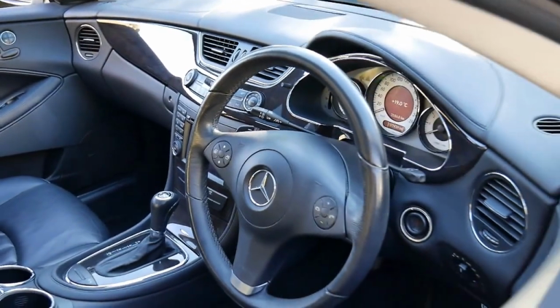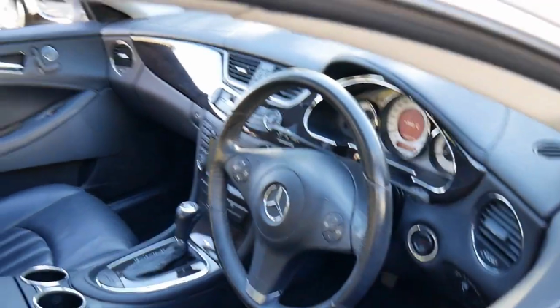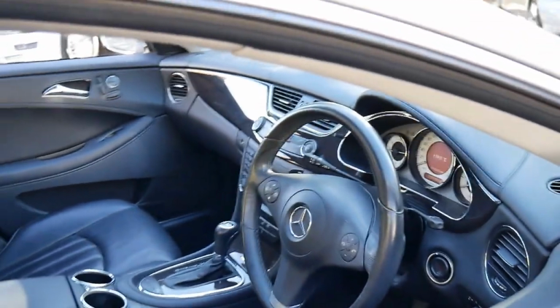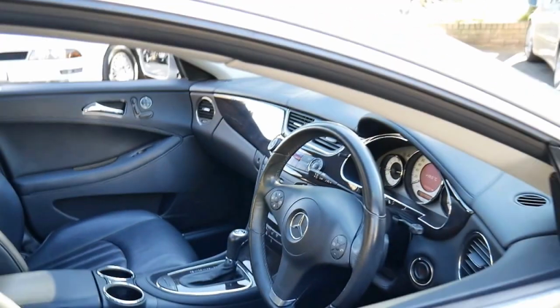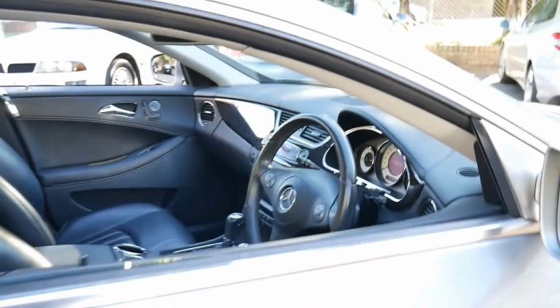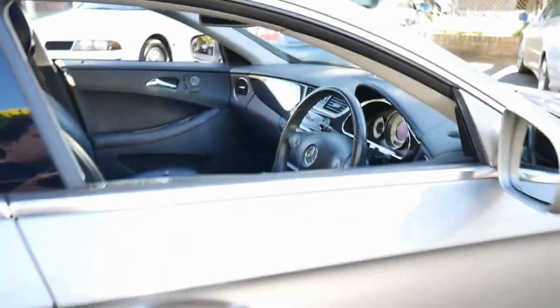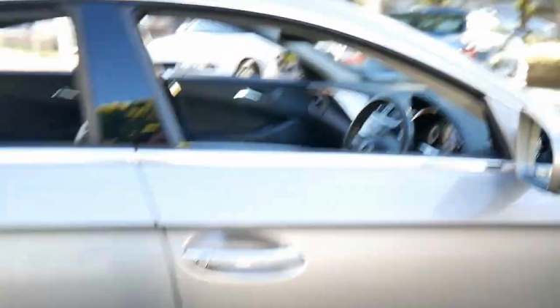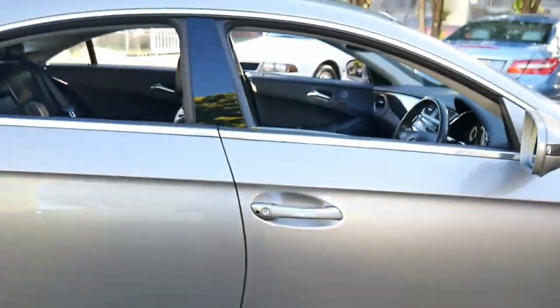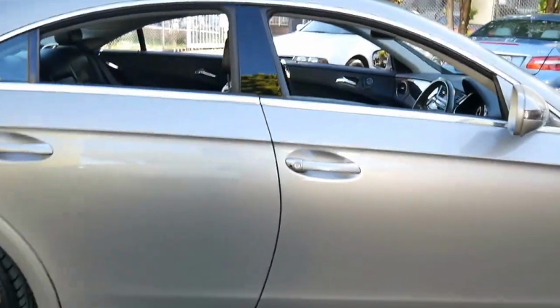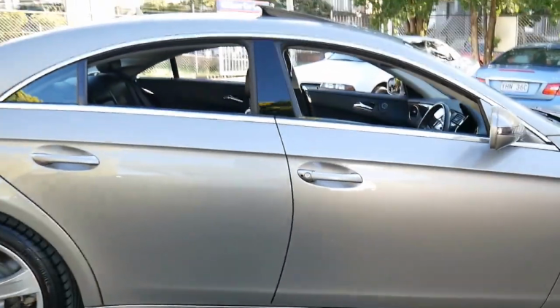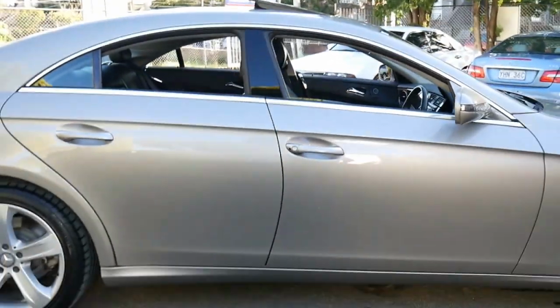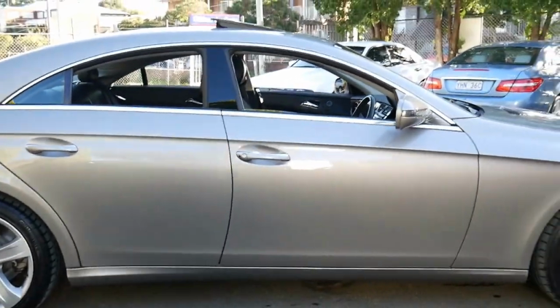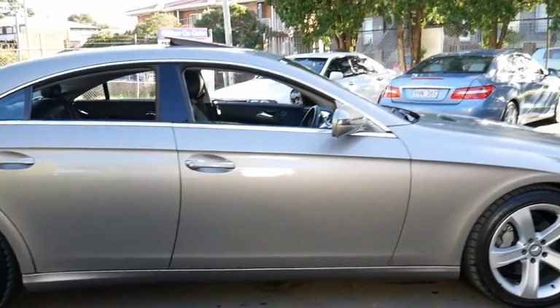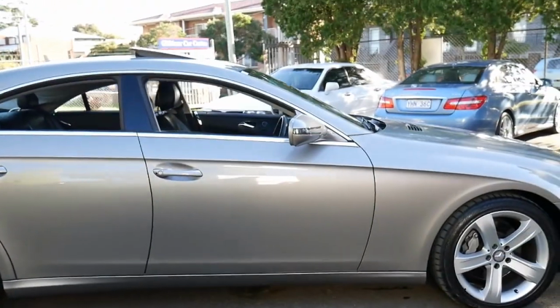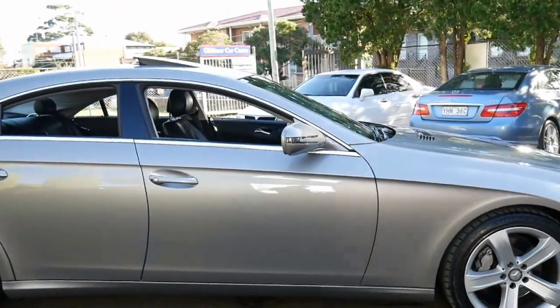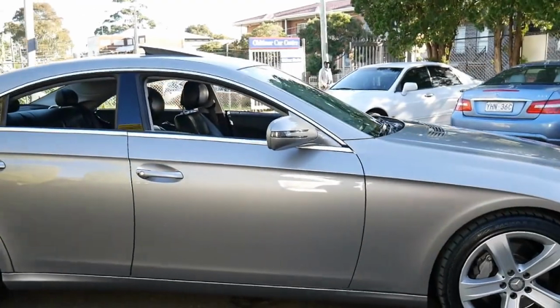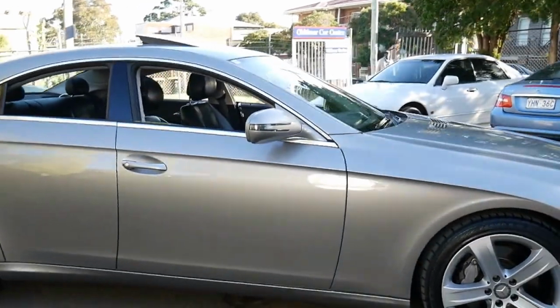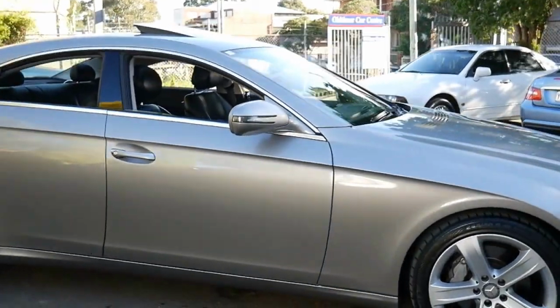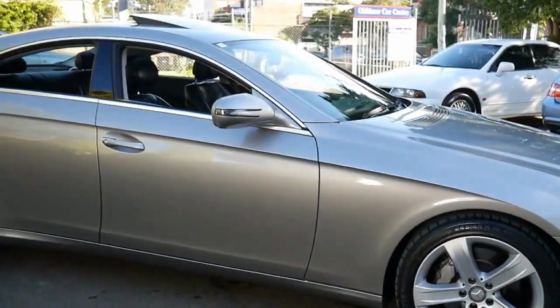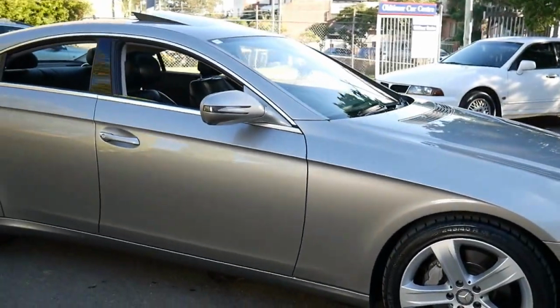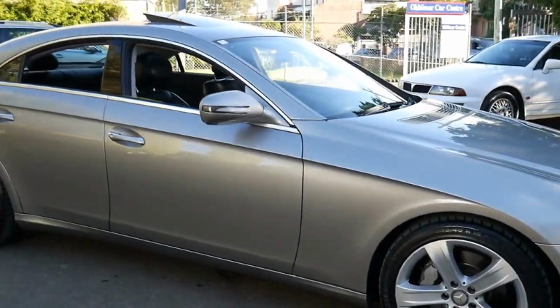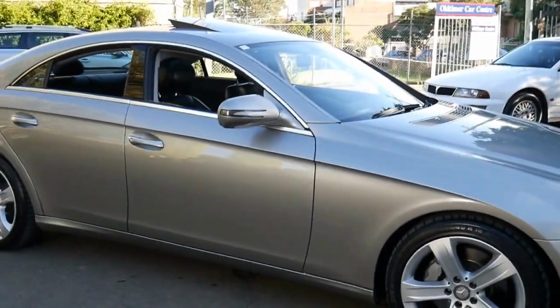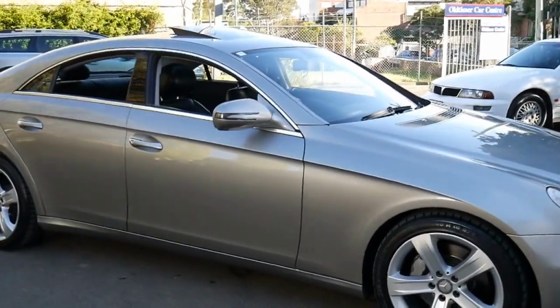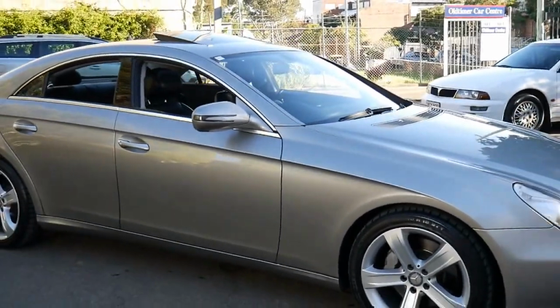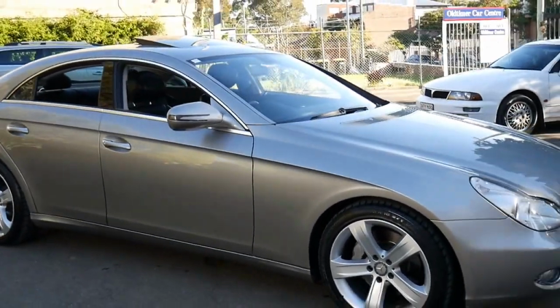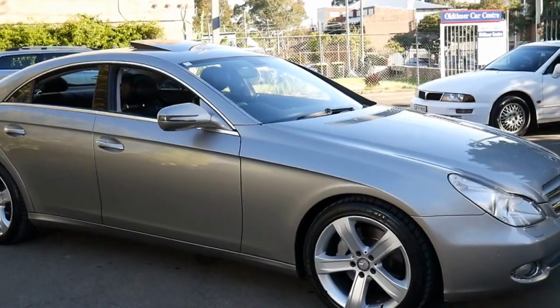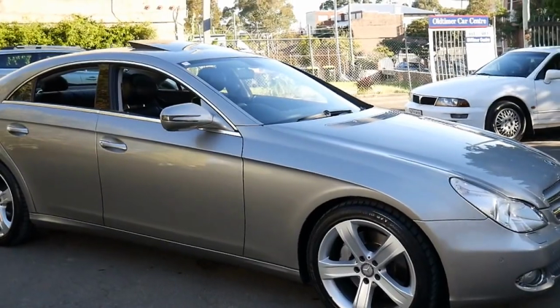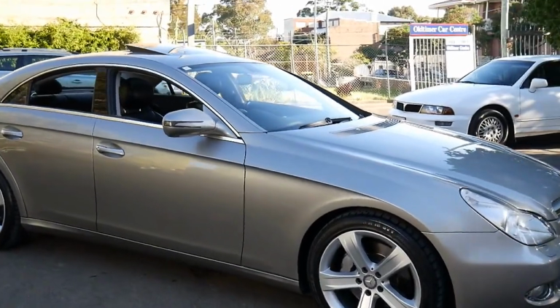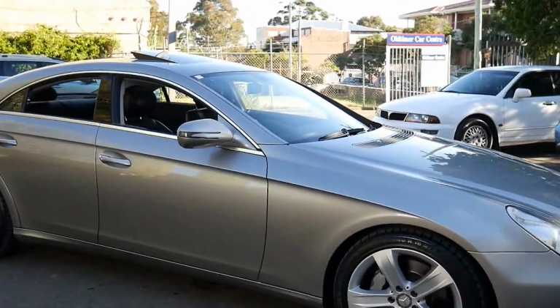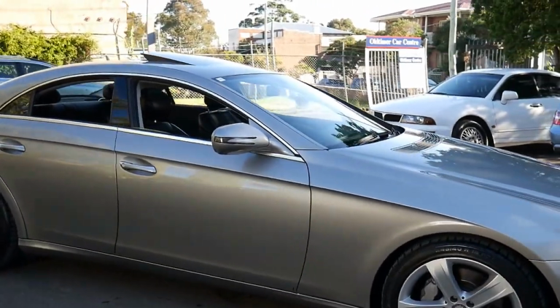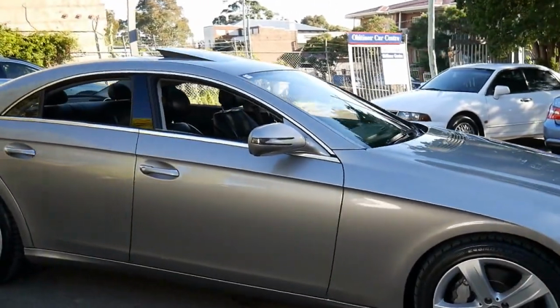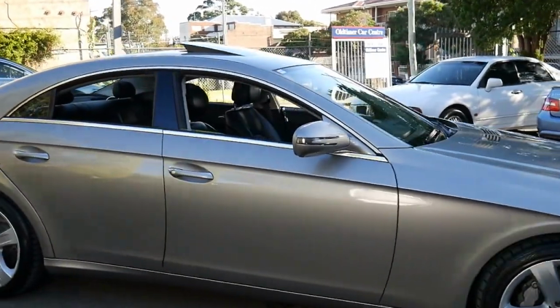Being a 2008 model, it actually has a slightly newer engine. It still has a 3.5 litre V6, but it's been built slightly differently to the earlier versions, which did actually have a couple of issues with the earlier motors.